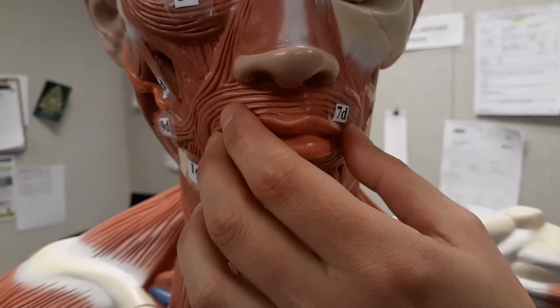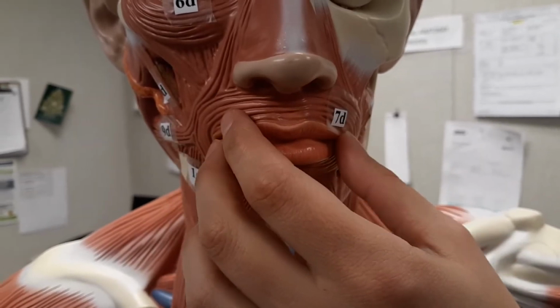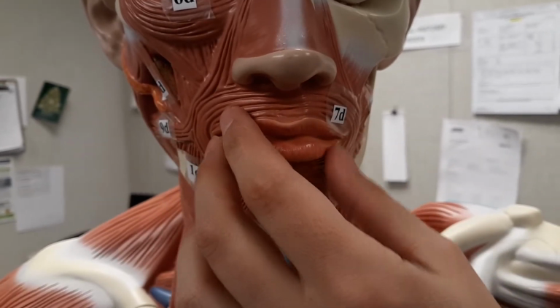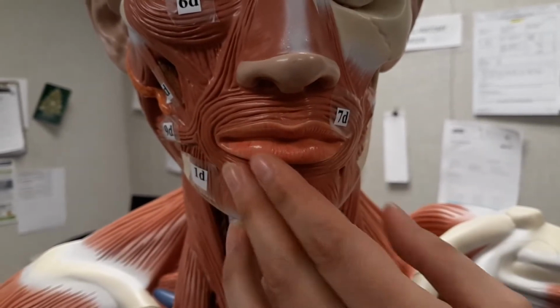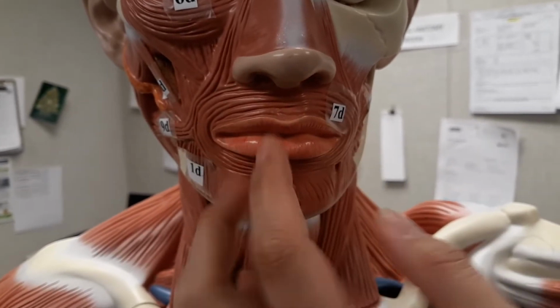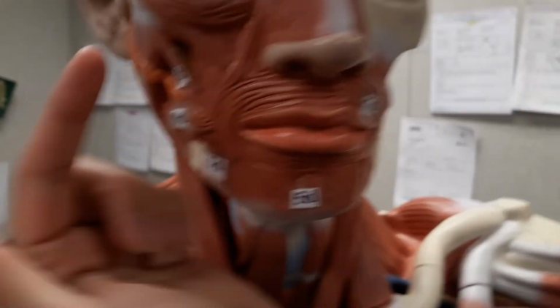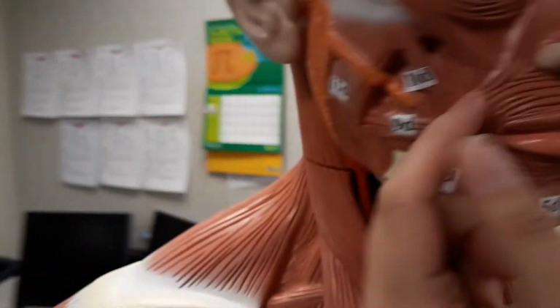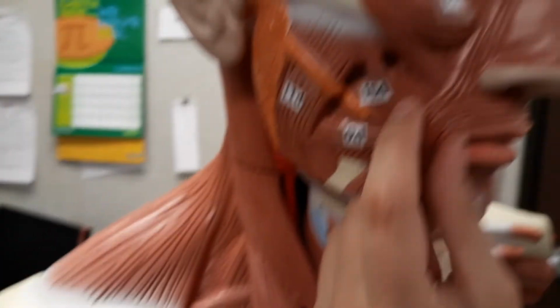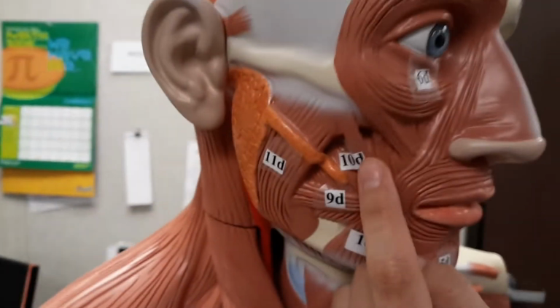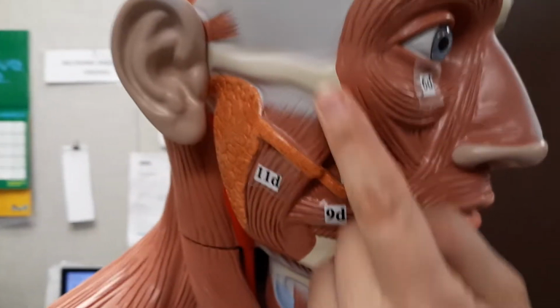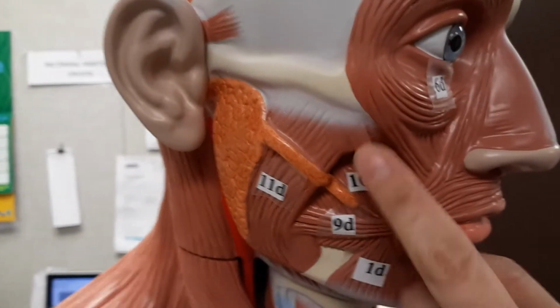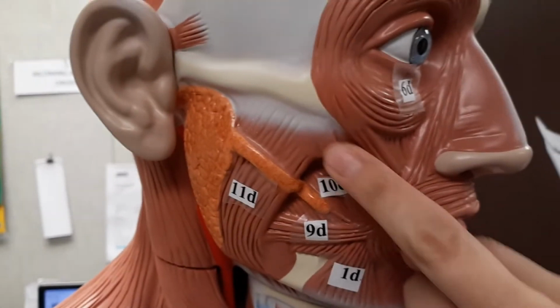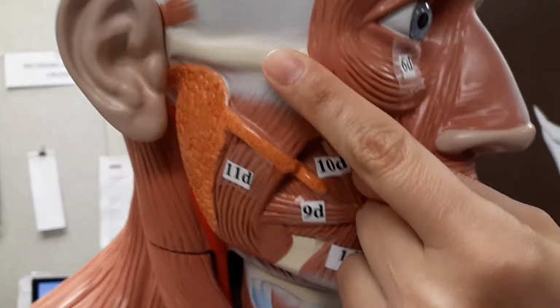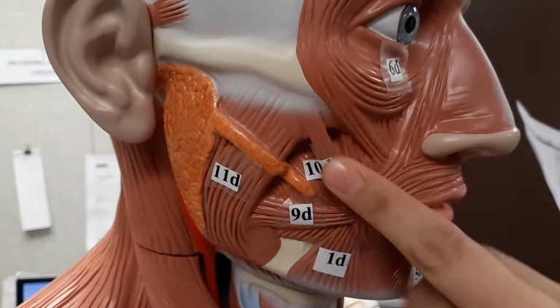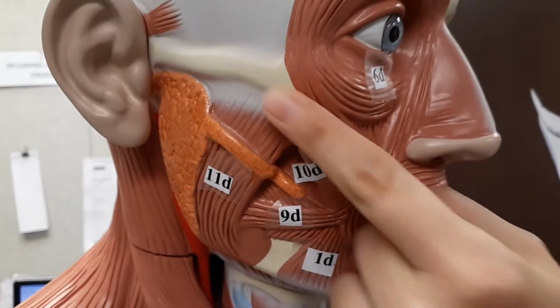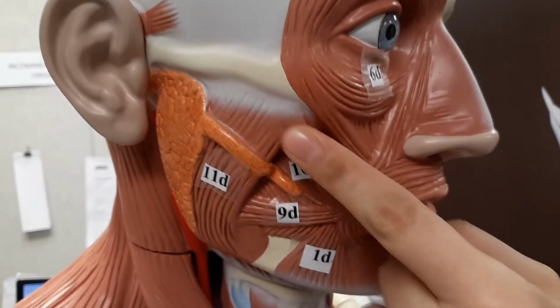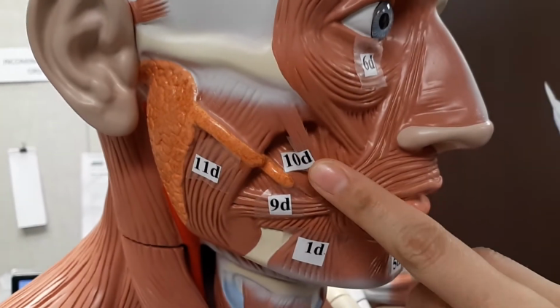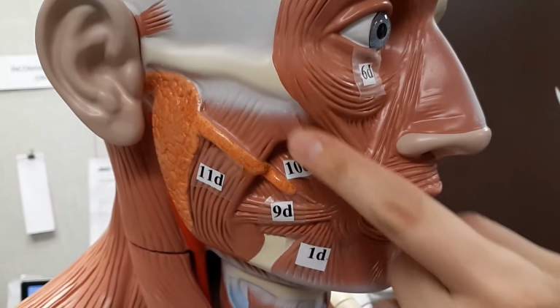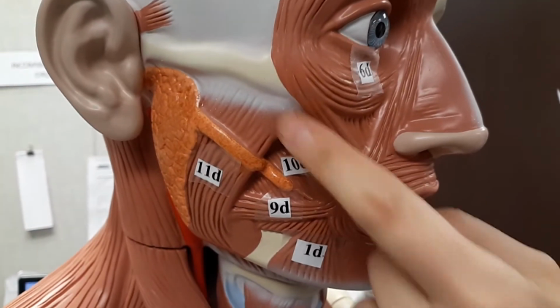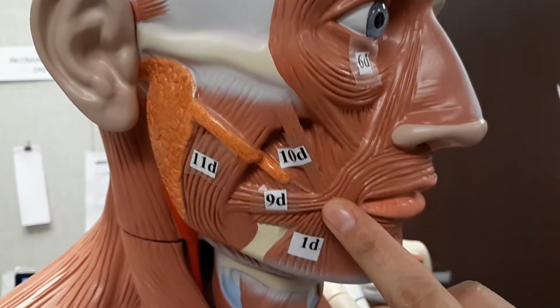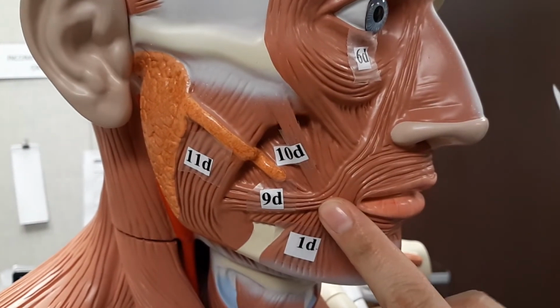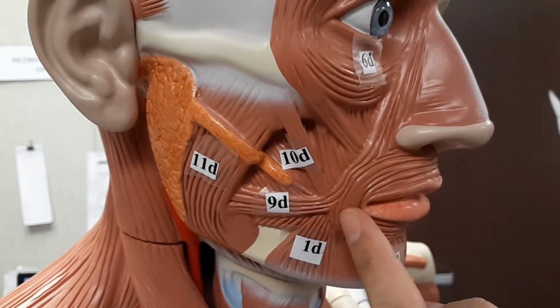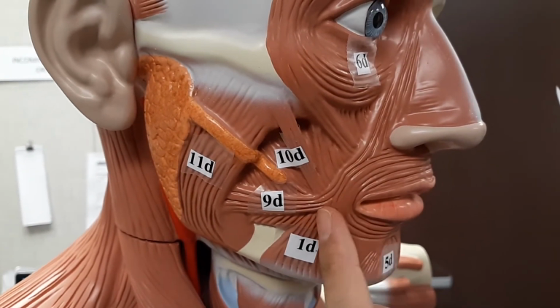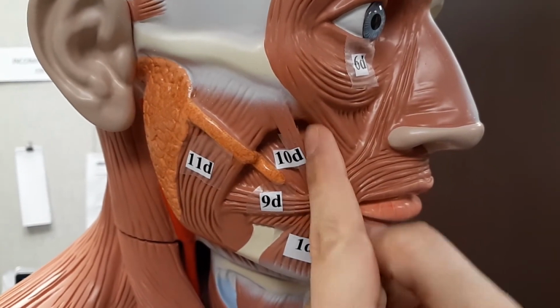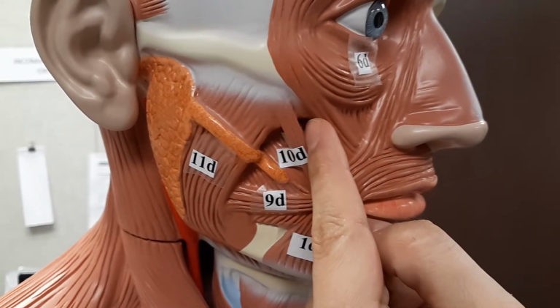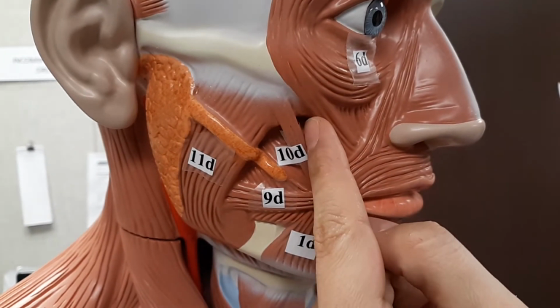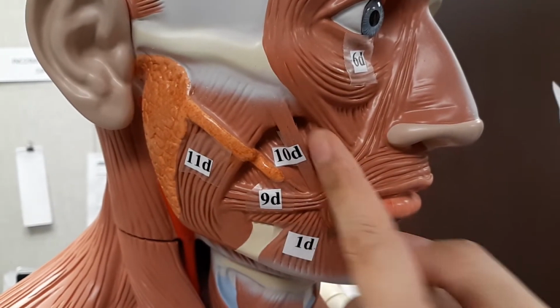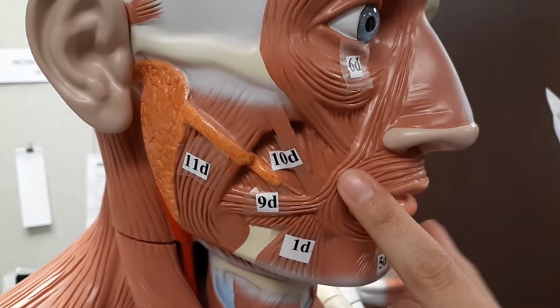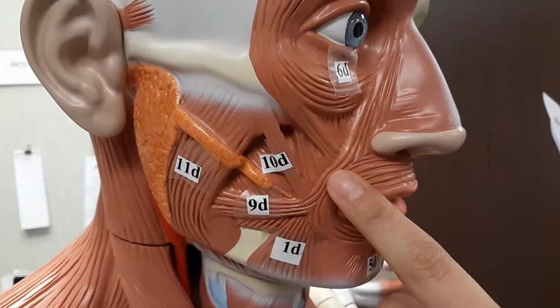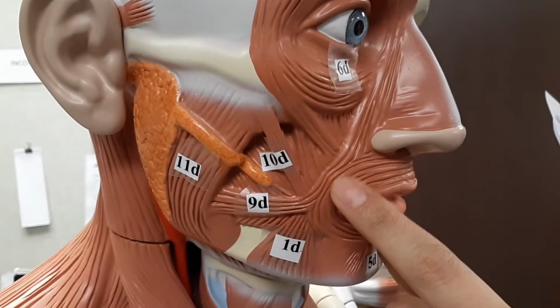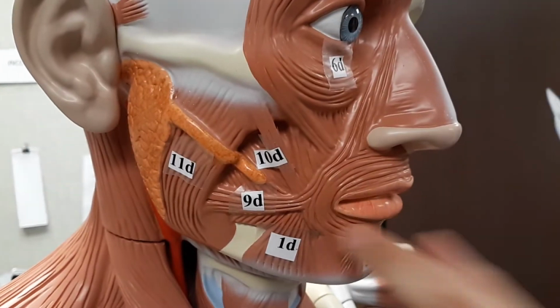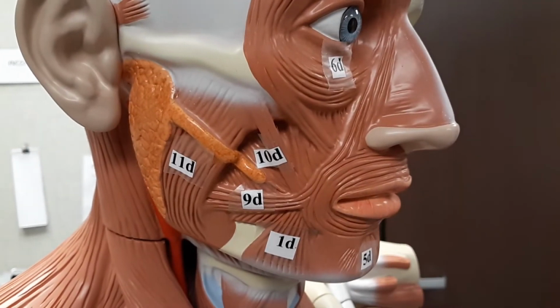Next, we're going to go to the zygomaticus major. It's going to be this muscle right through here. It's going to draw the angle of the mouth superiorly, as in like when you're smiling.